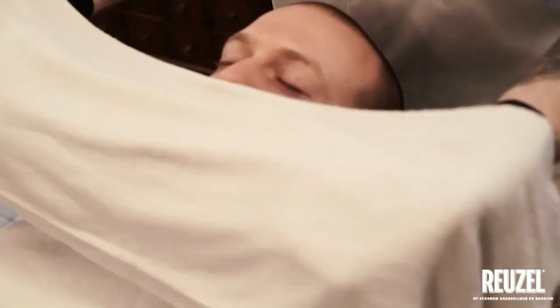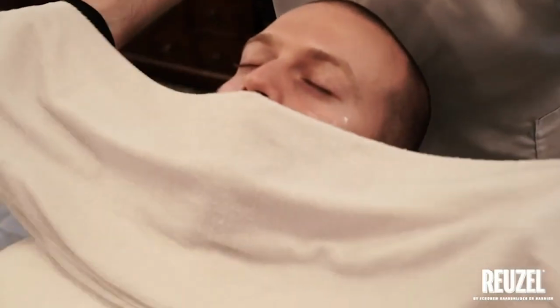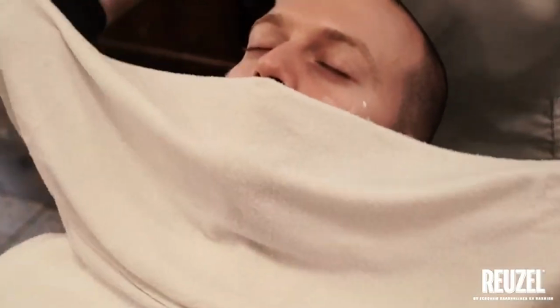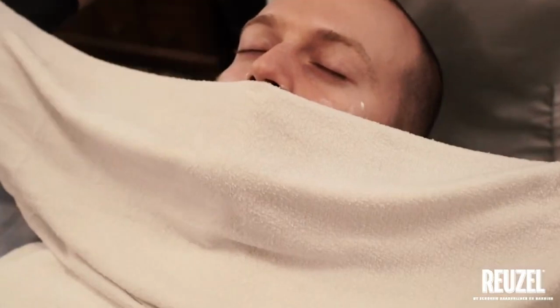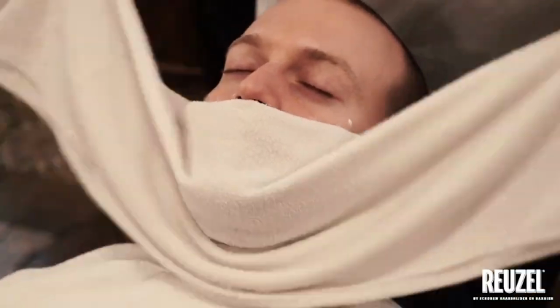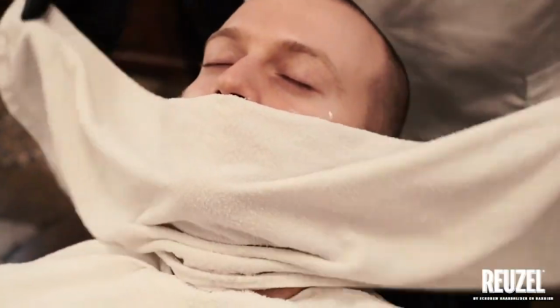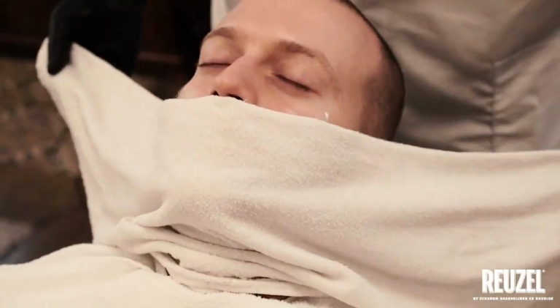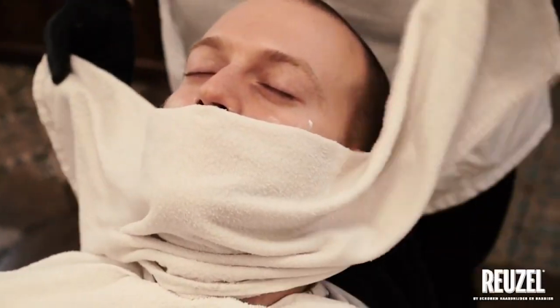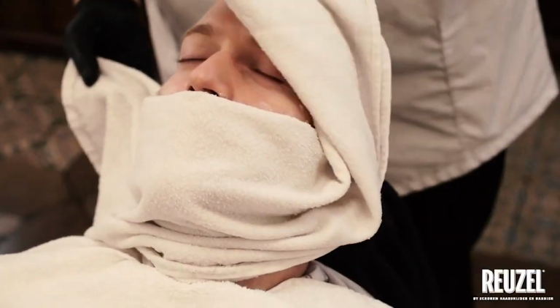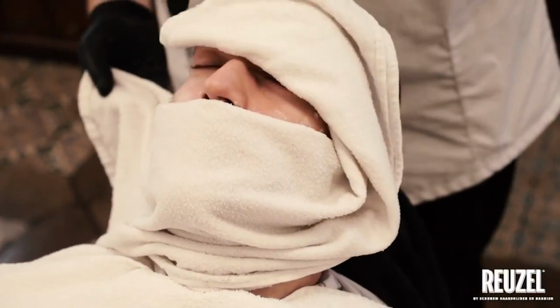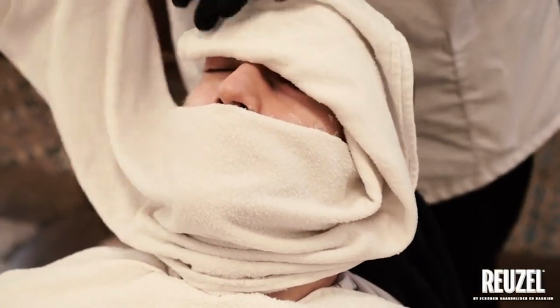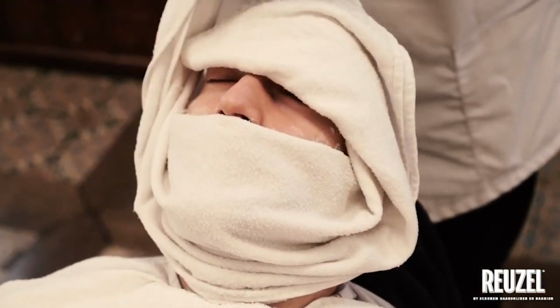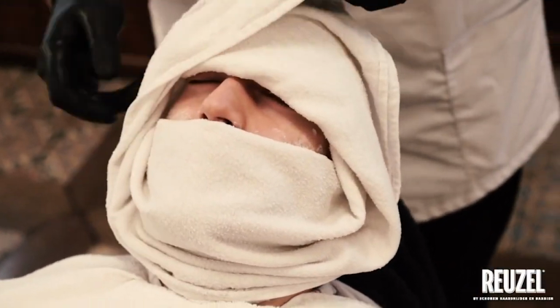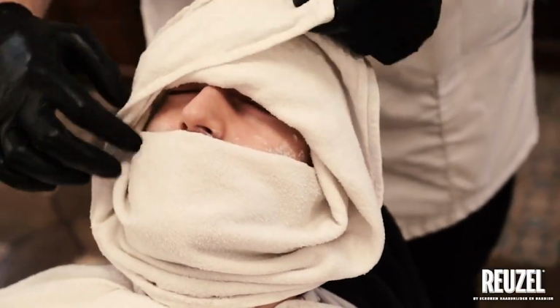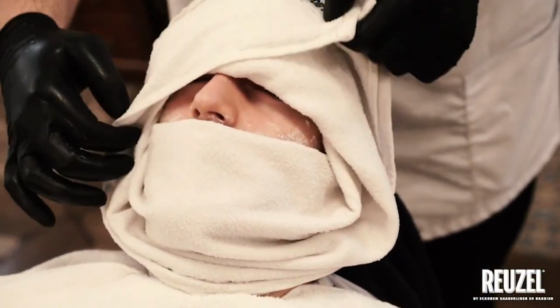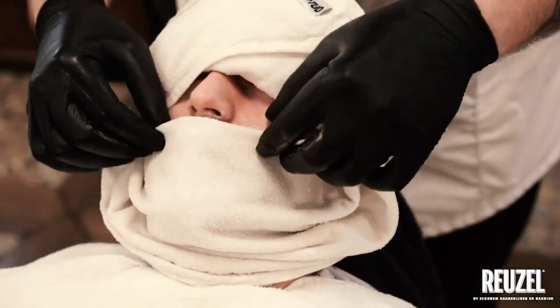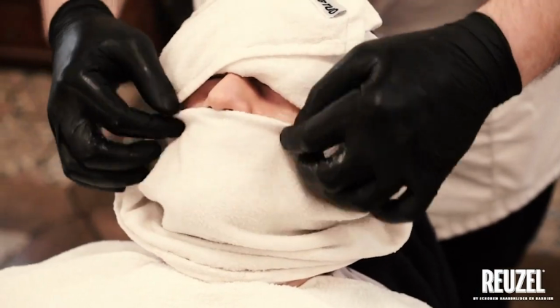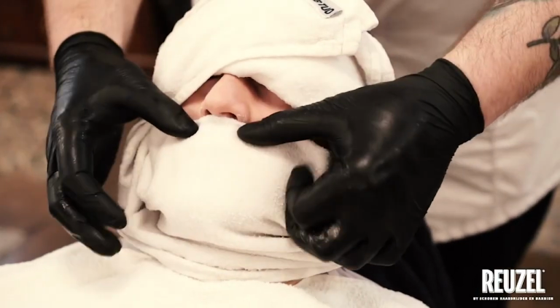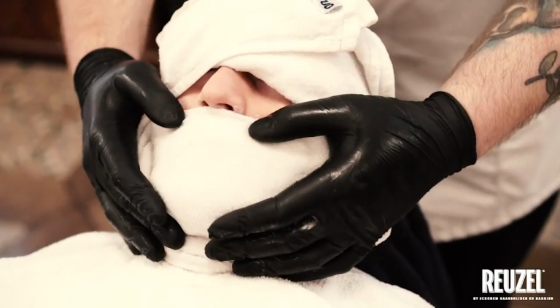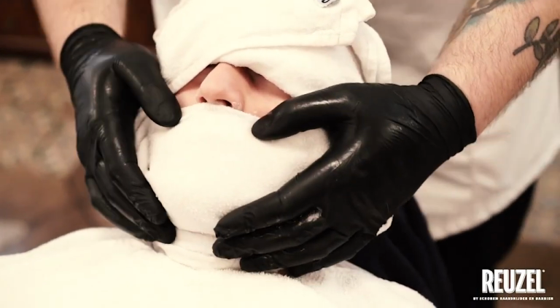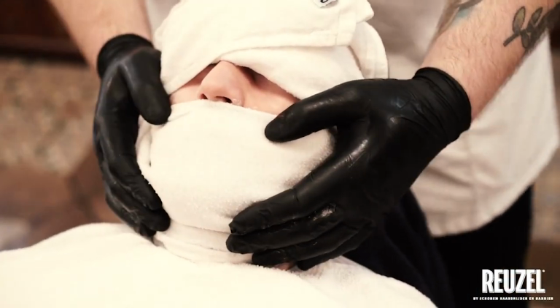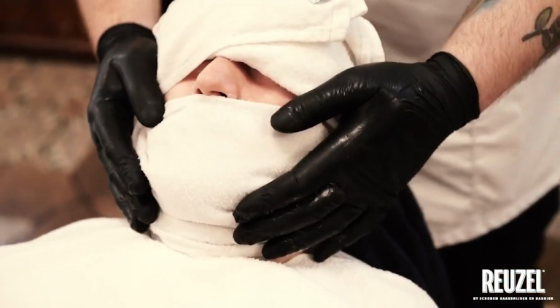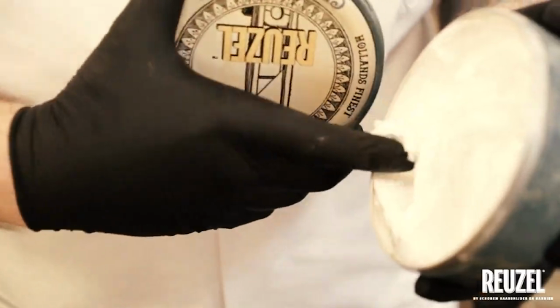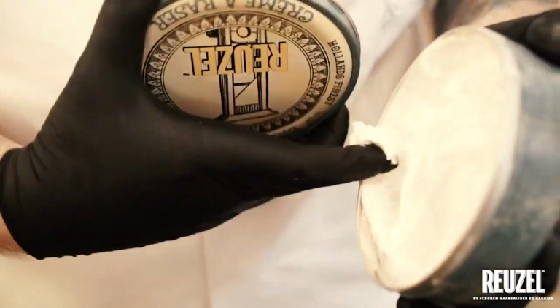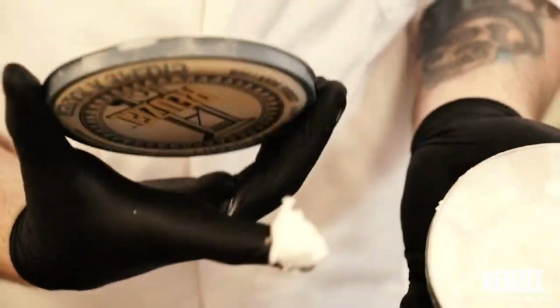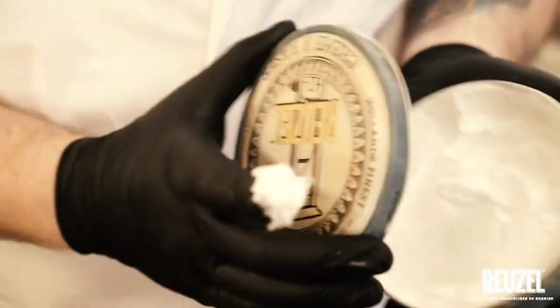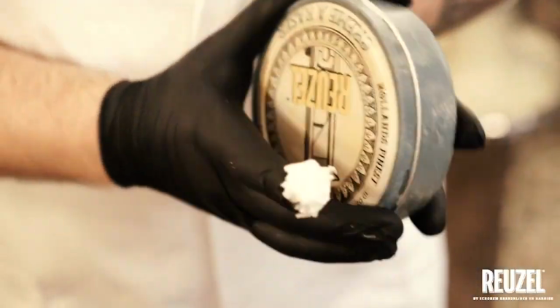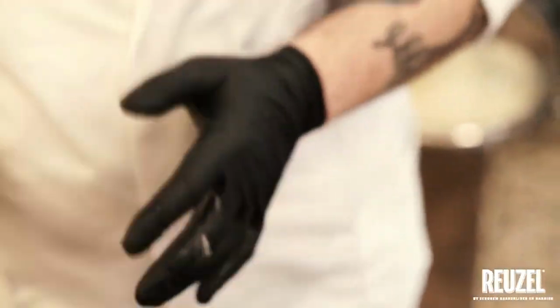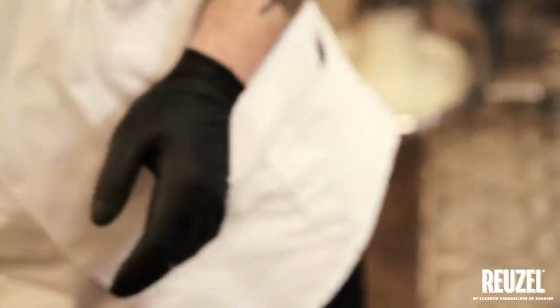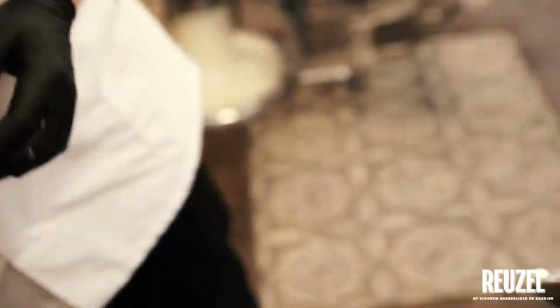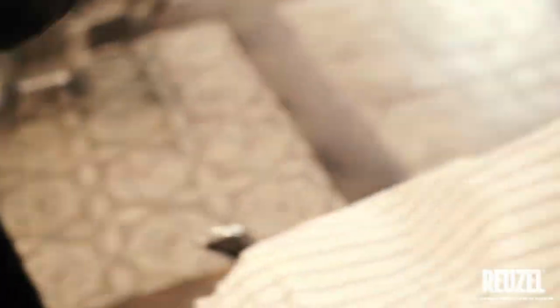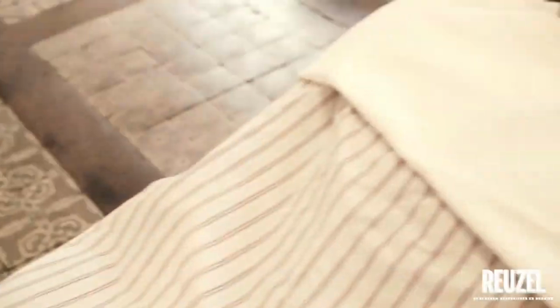Step 2: Apply a hot towel. Step 3: Apply additional Ruzel Shave Cream.